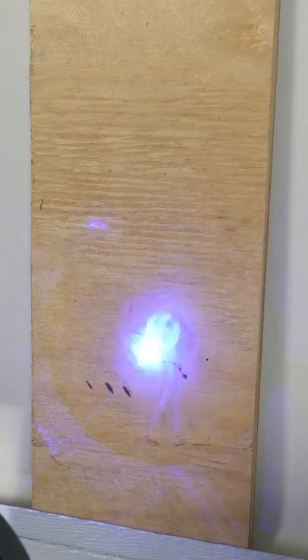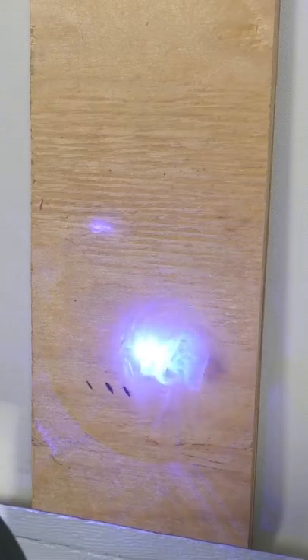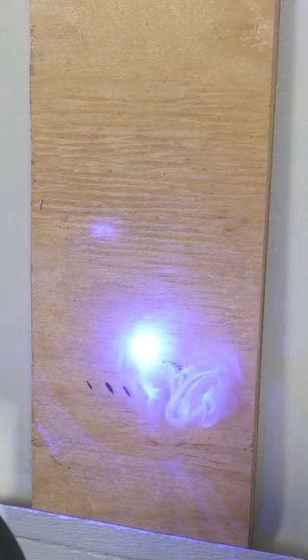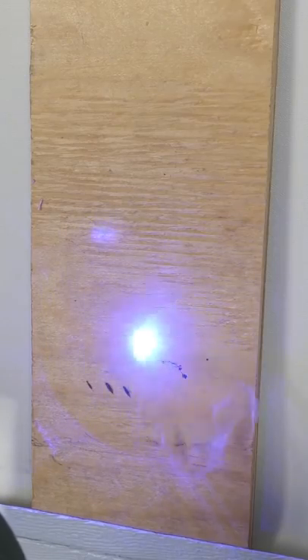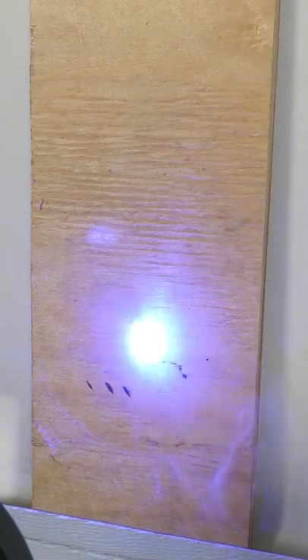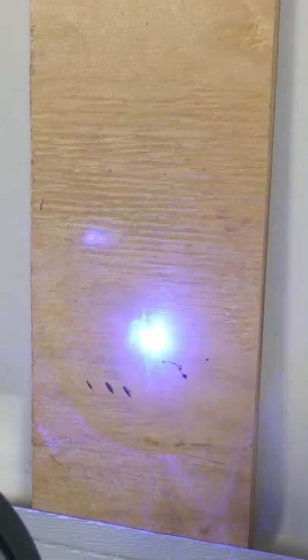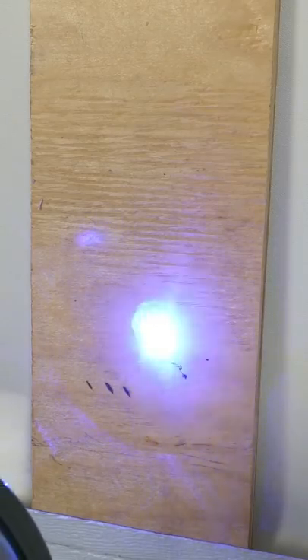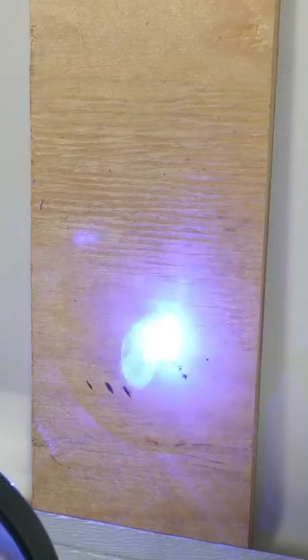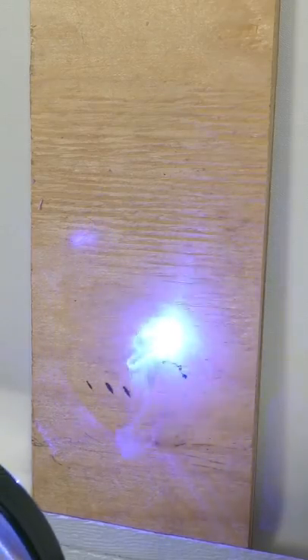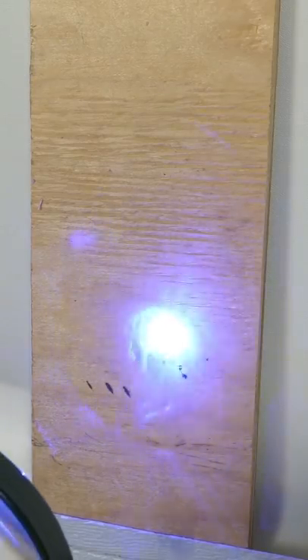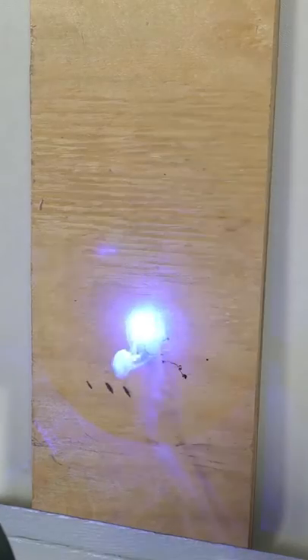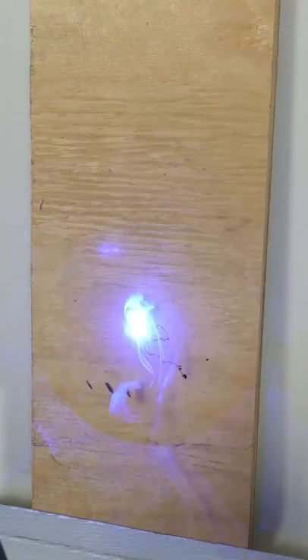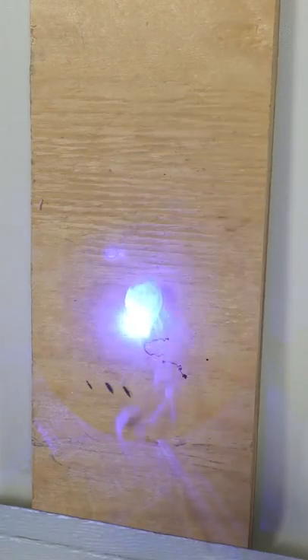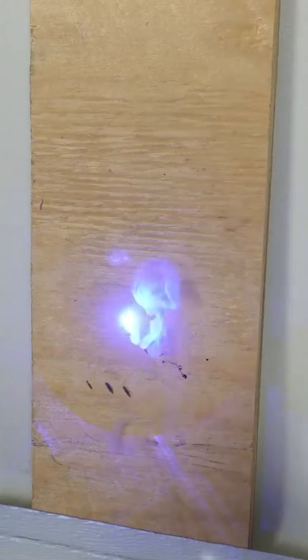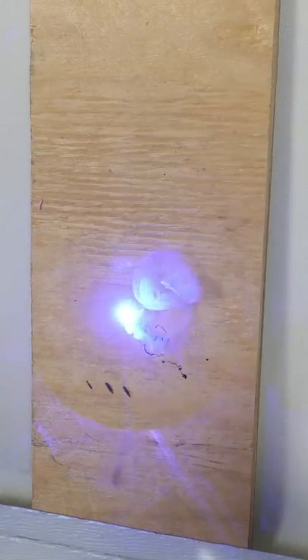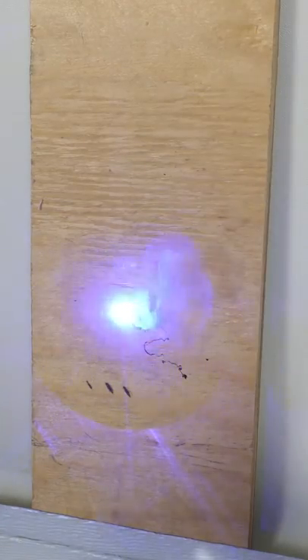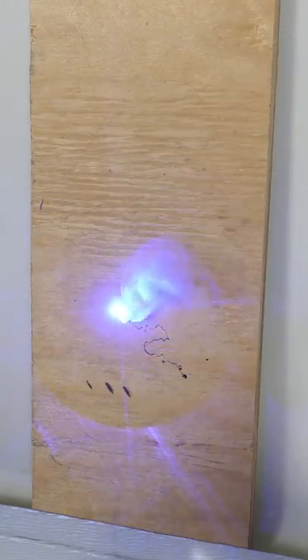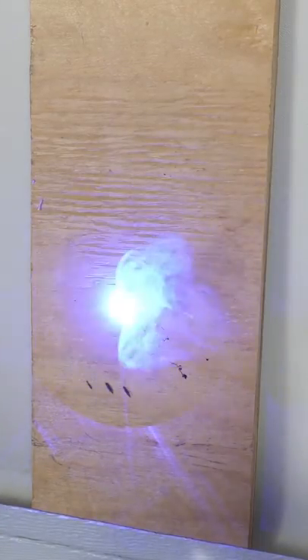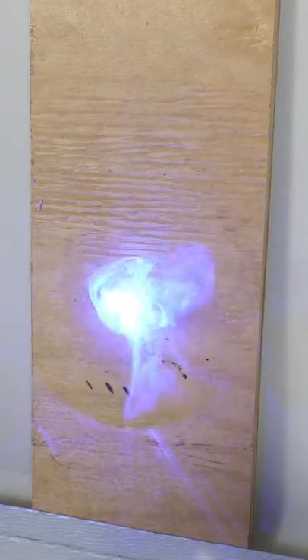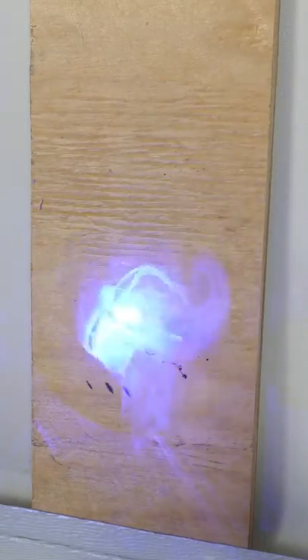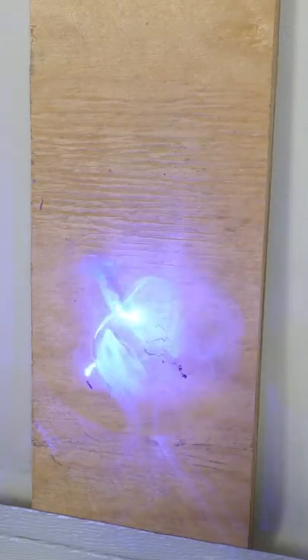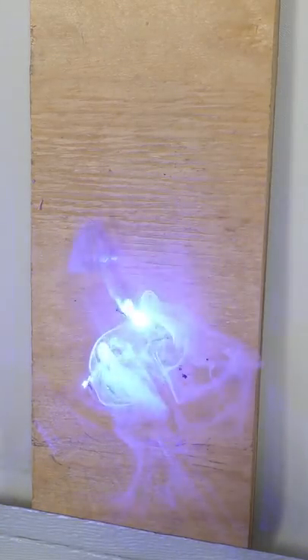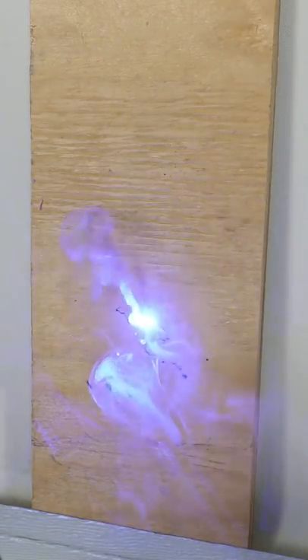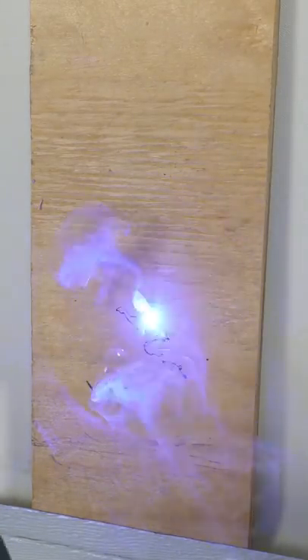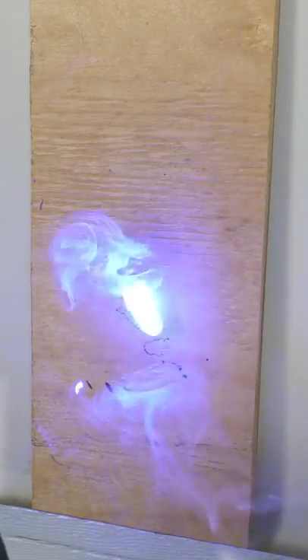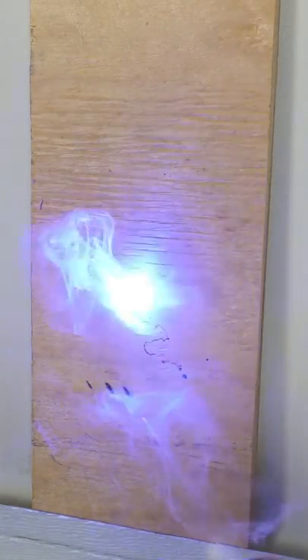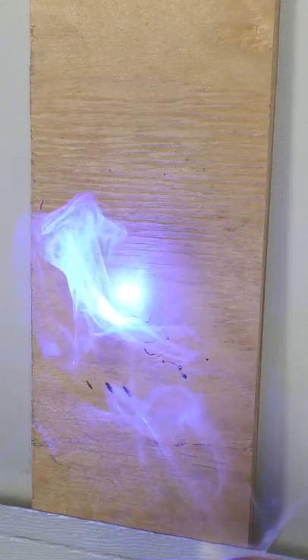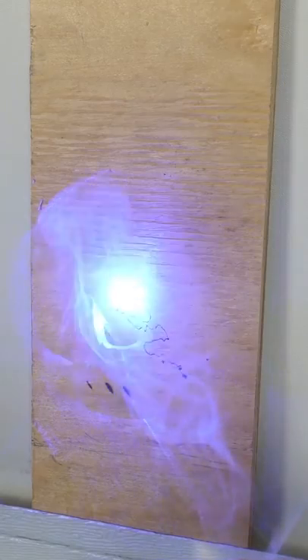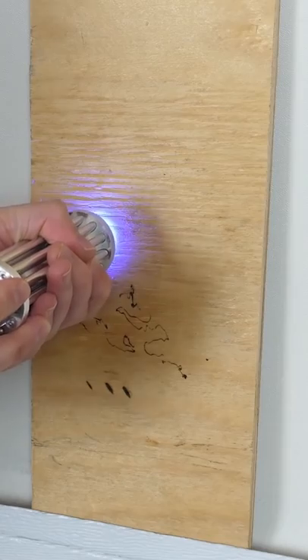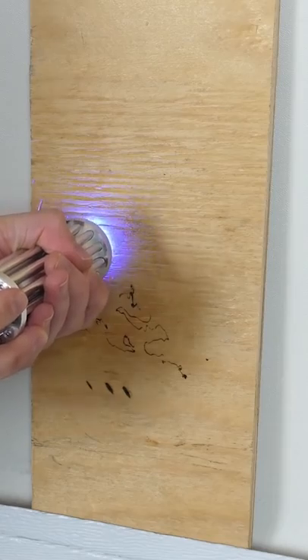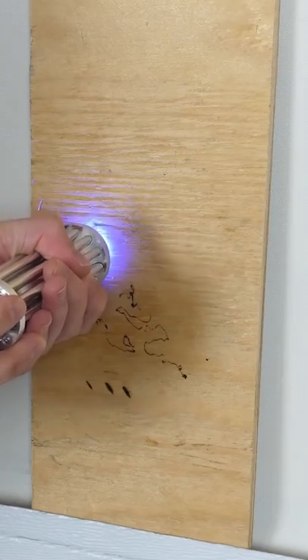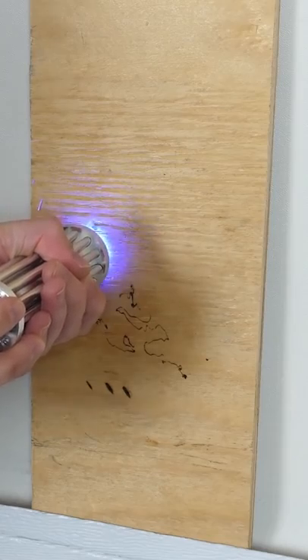We all know that lasers can burn things, so I bought a three watt laser. That's around 3,000 times more powerful than a regular handheld laser. Now in order to make a laser burn, it's important to focus it at the right depth.